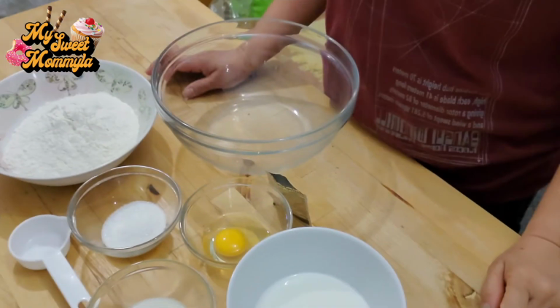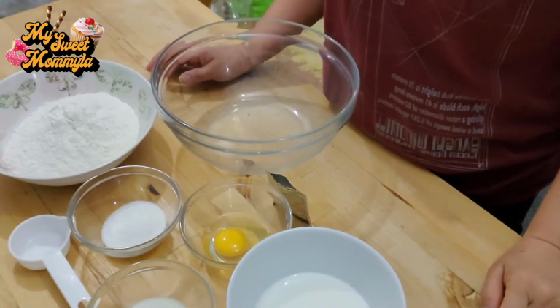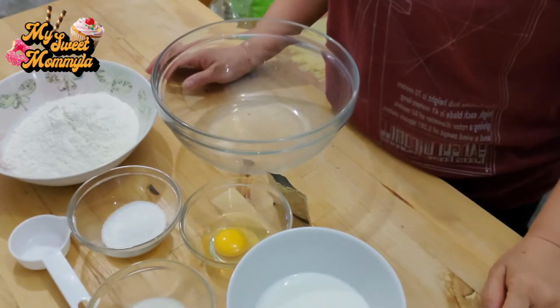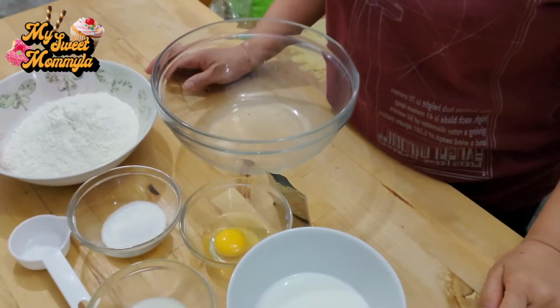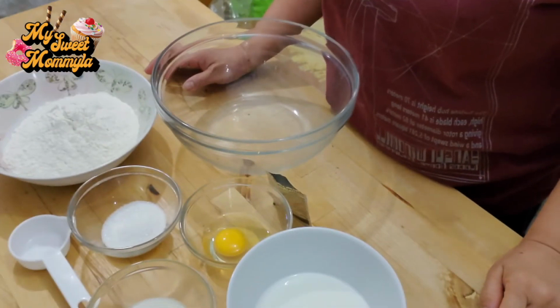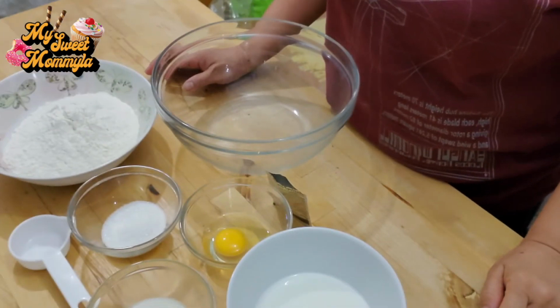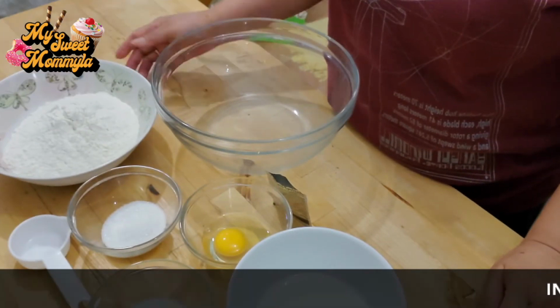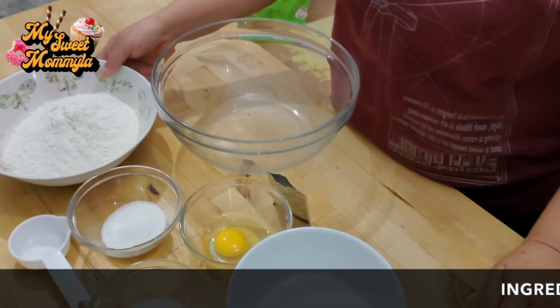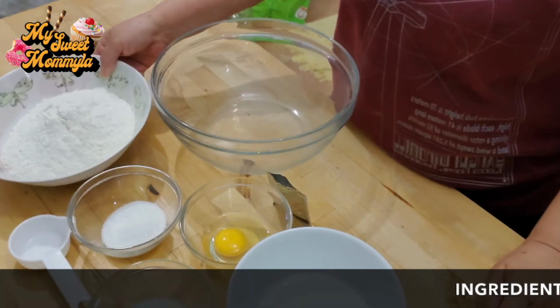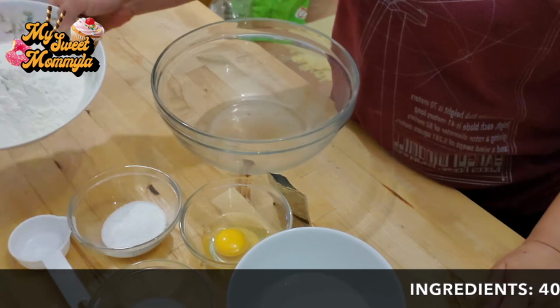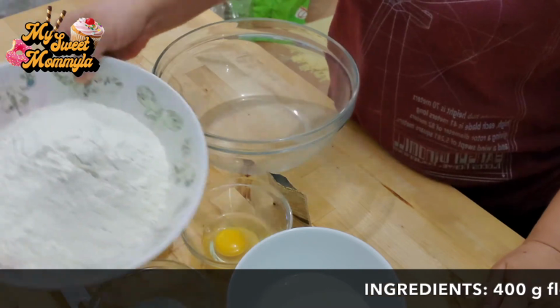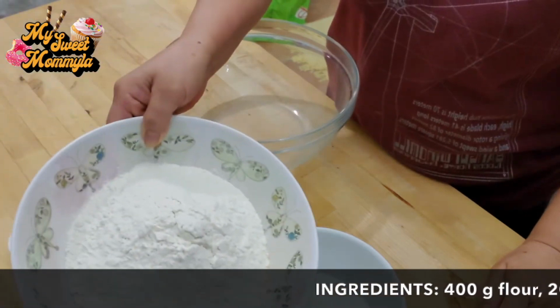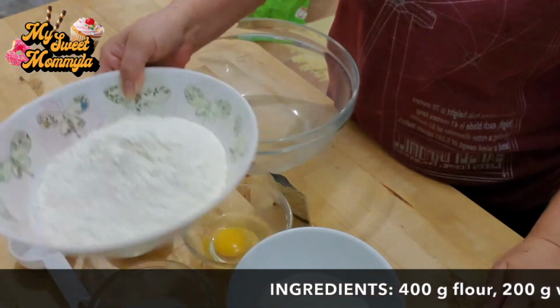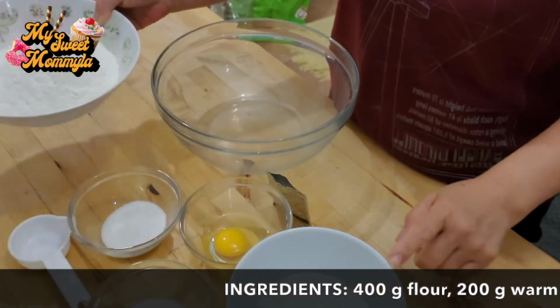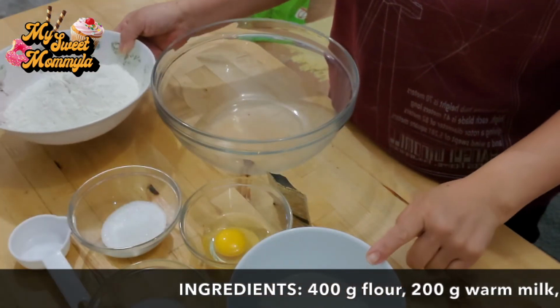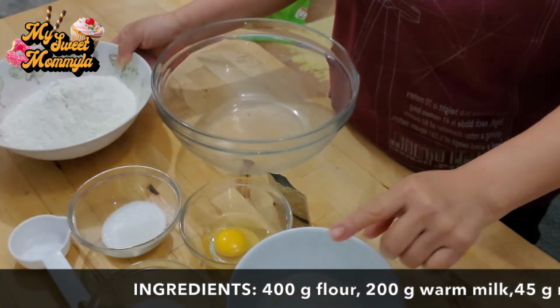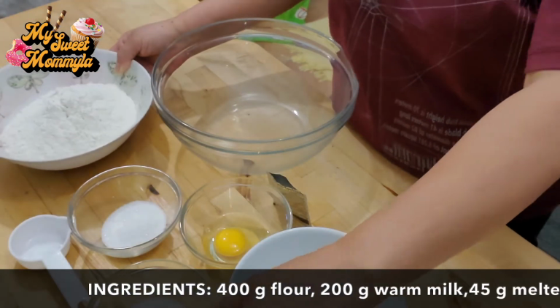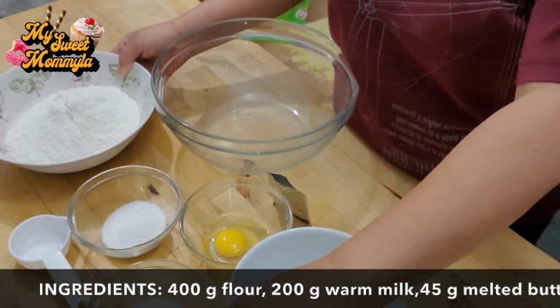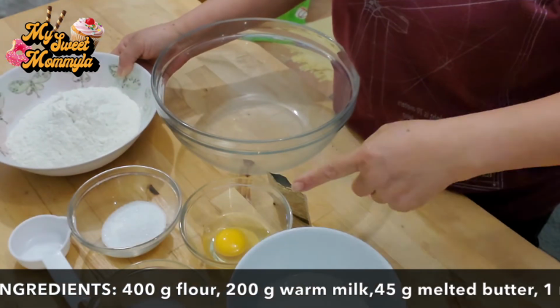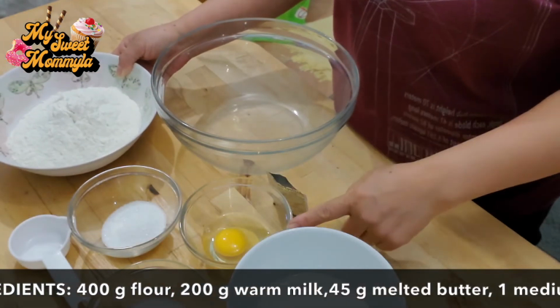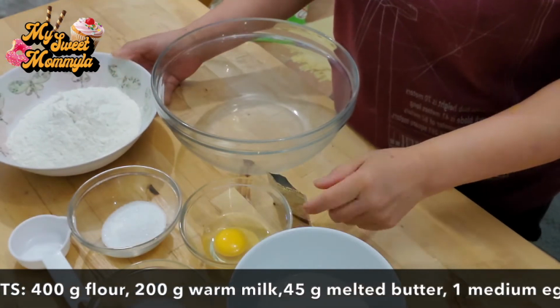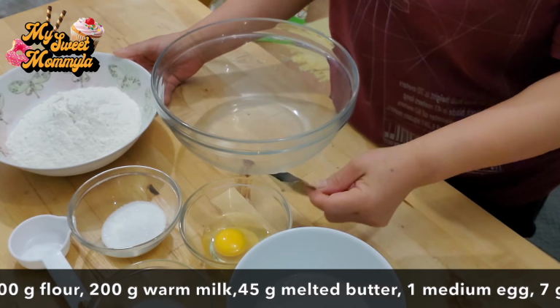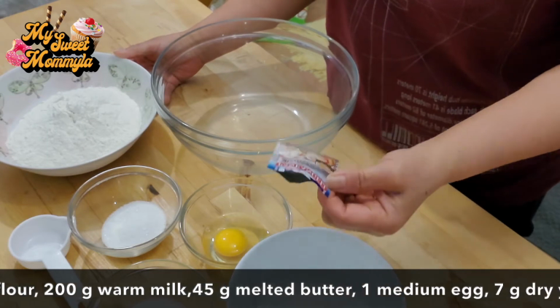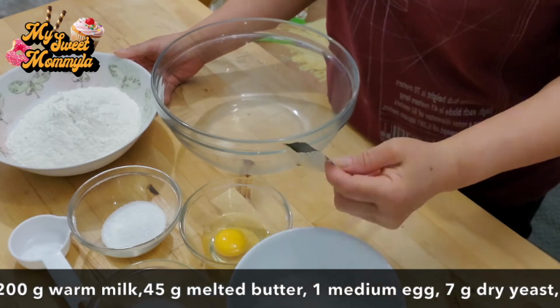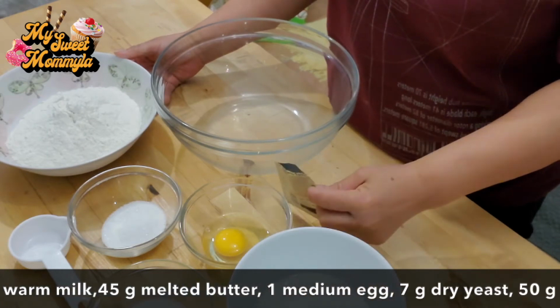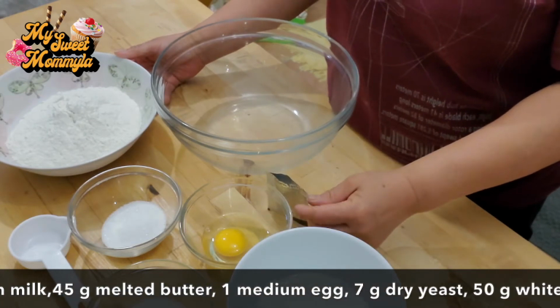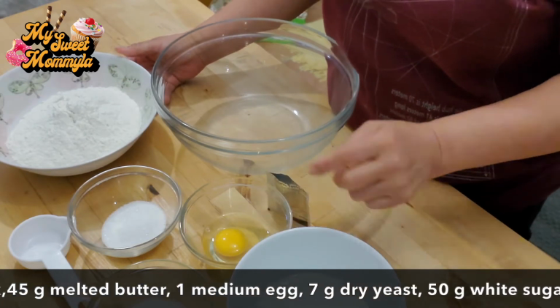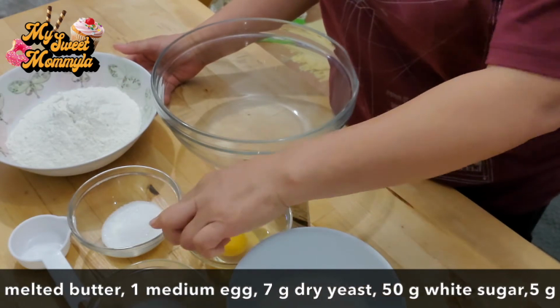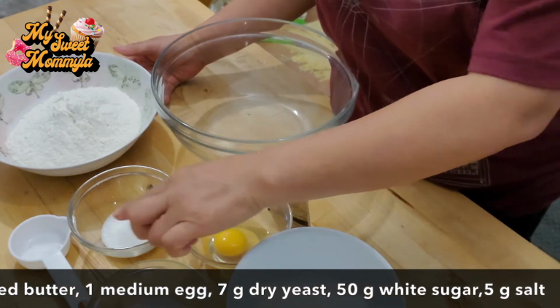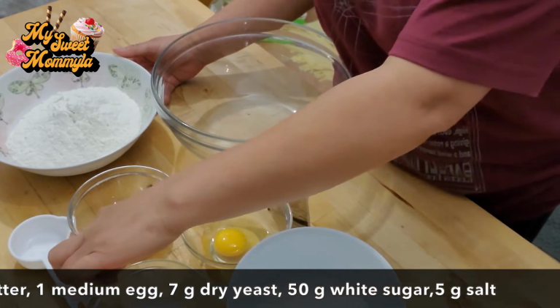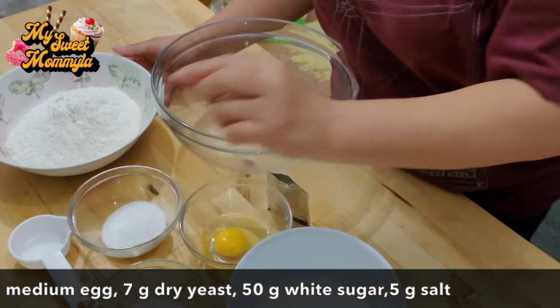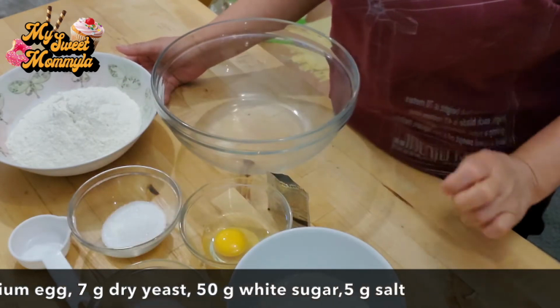Heto po yung mga ingredients na ating gagamitin. Gagamit po tayo ng flour, milk, butter, egg, dry yeast, sugar, at salt.